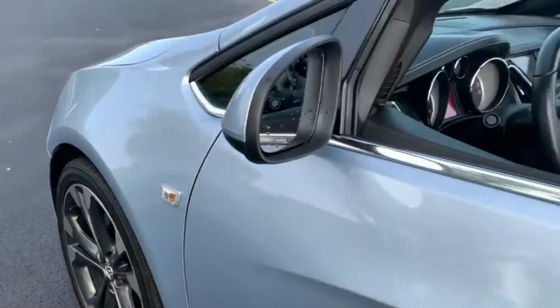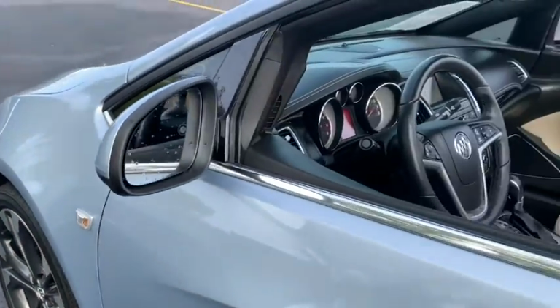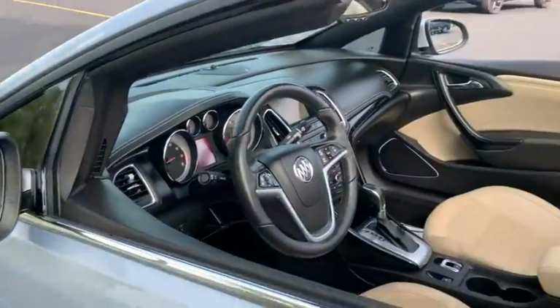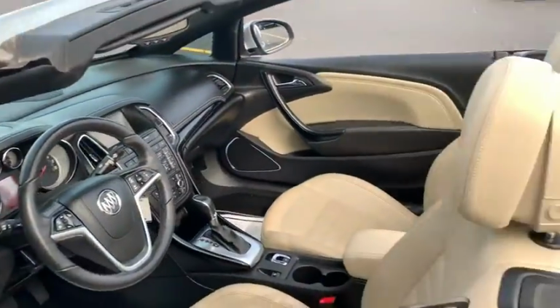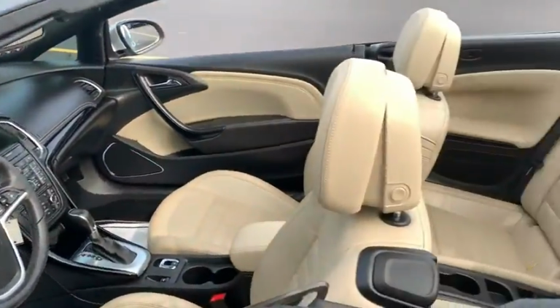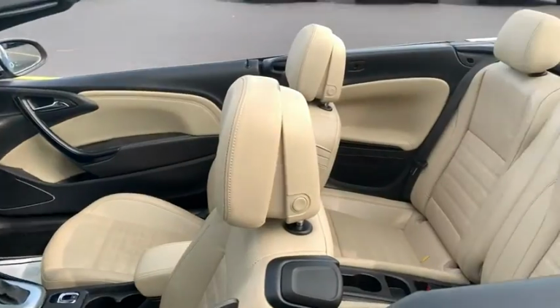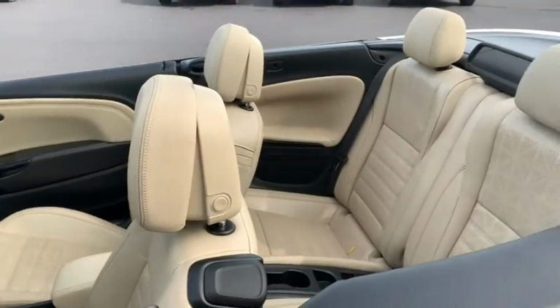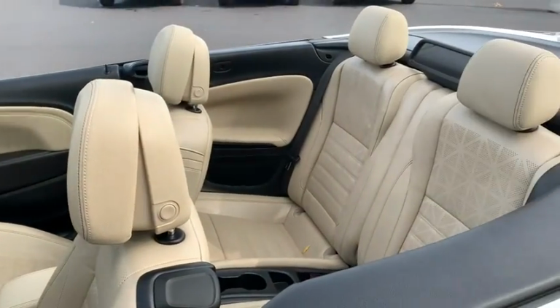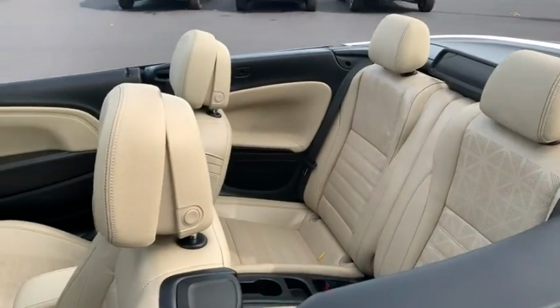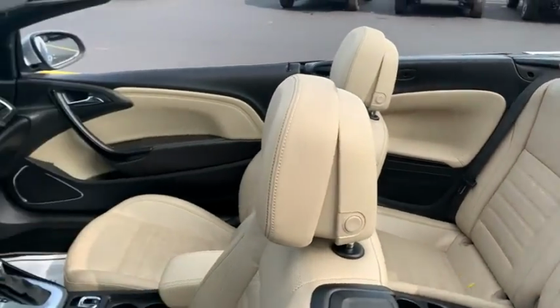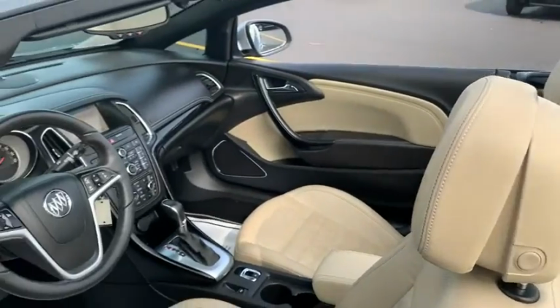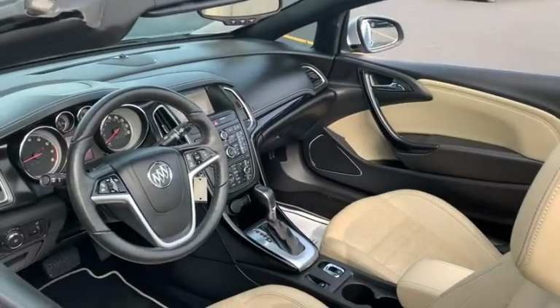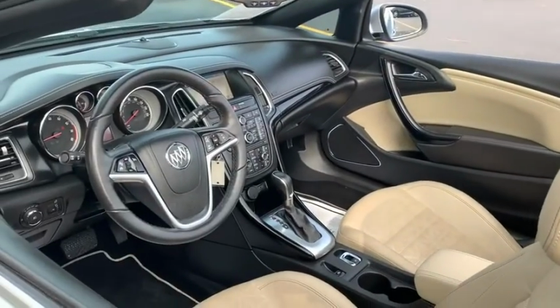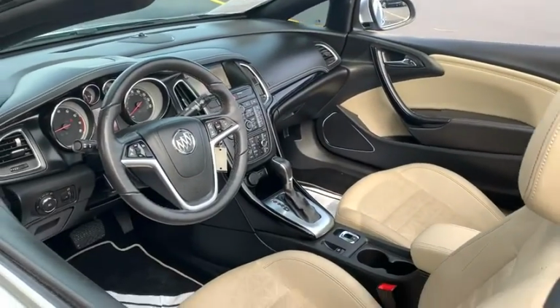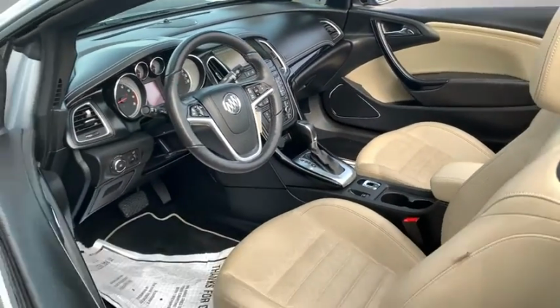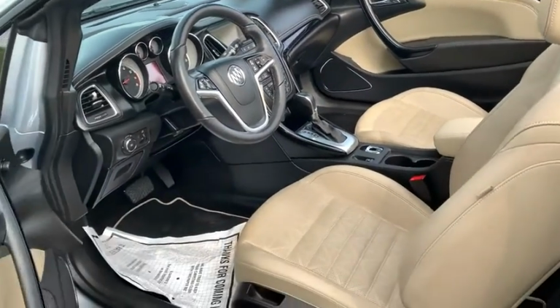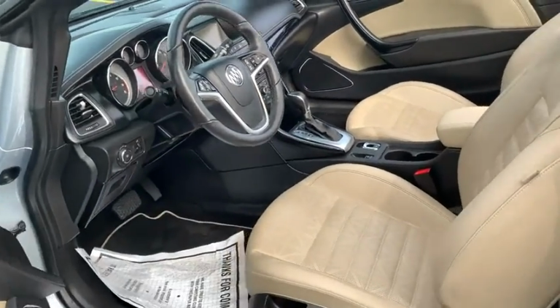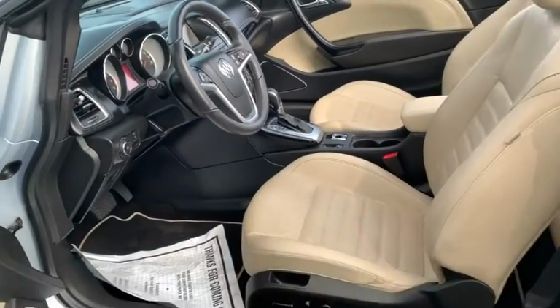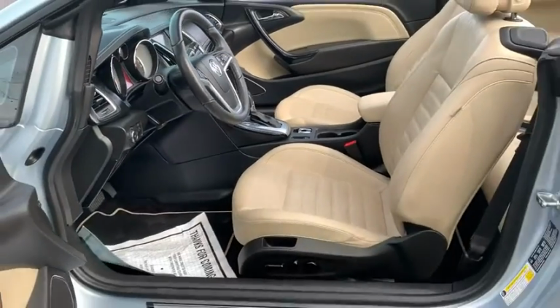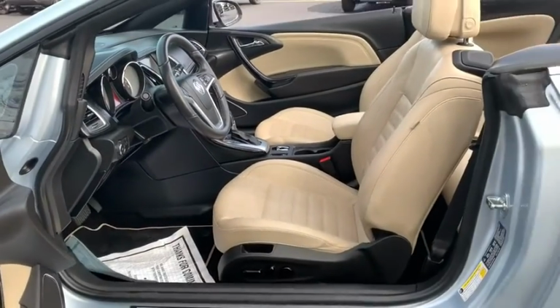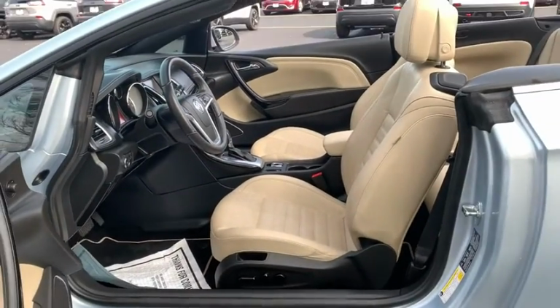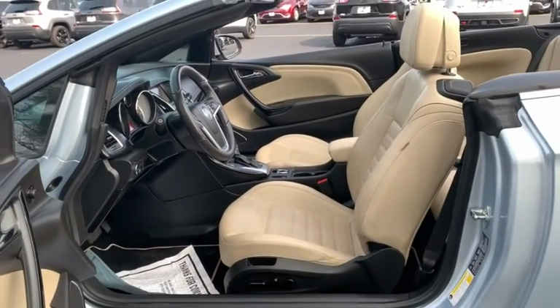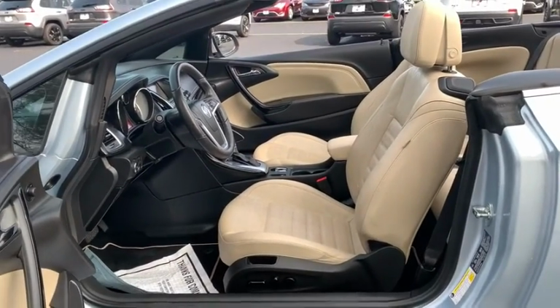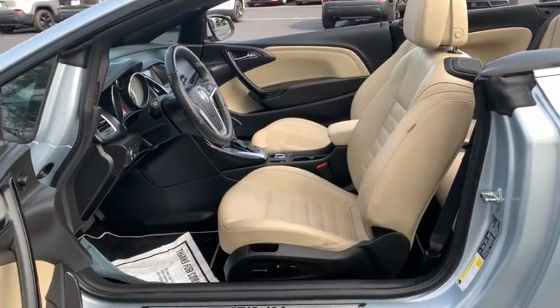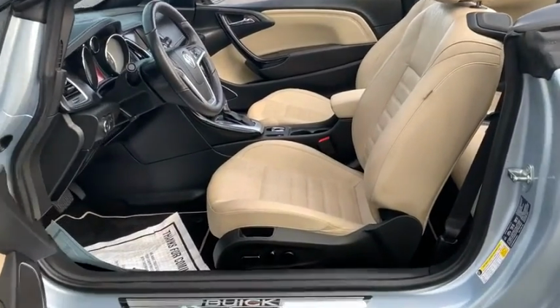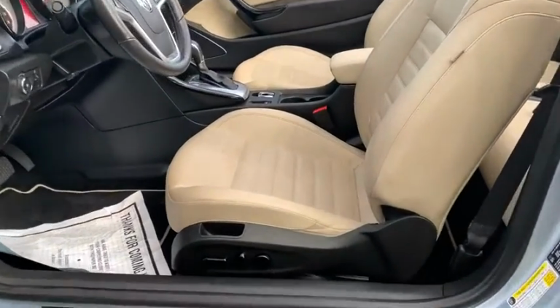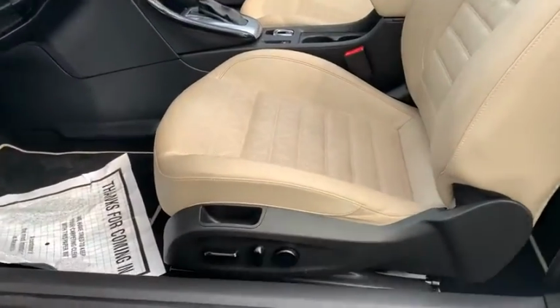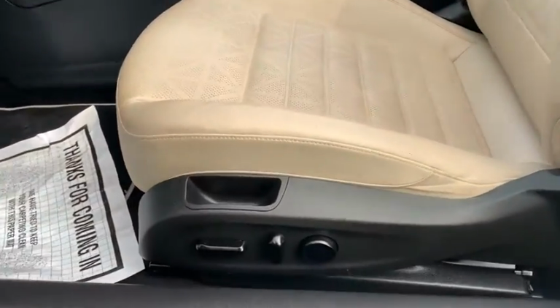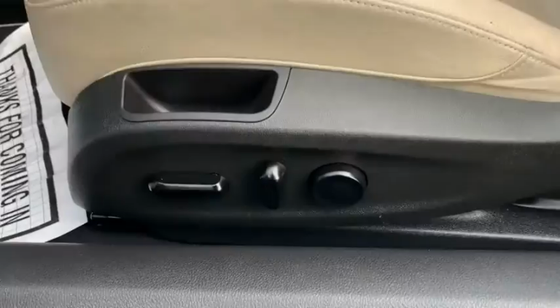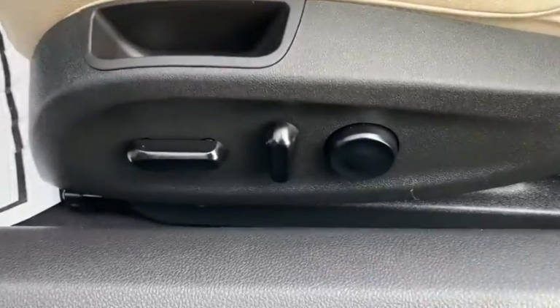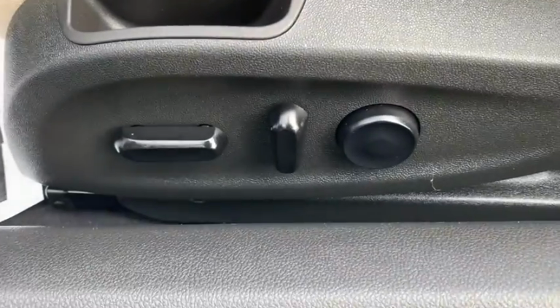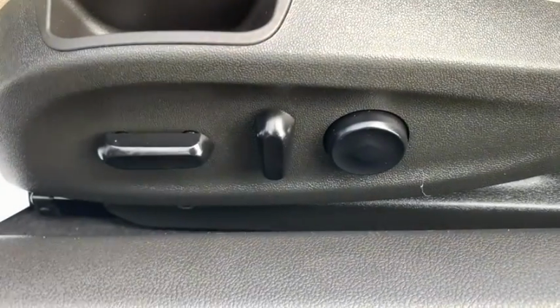This vehicle has less than 45,000 miles. Here are some of this vehicle's great options: power passenger seat, navigation system, traction control, dual airbags, alloy wheels, power steering, four-wheel disc brakes.